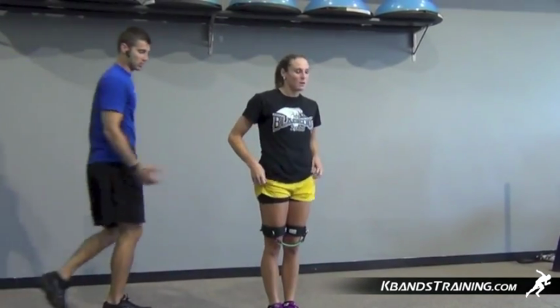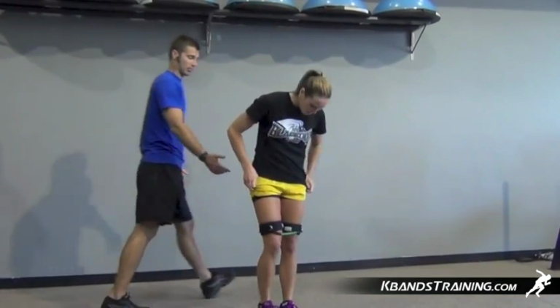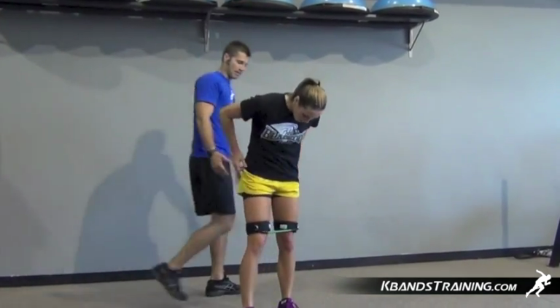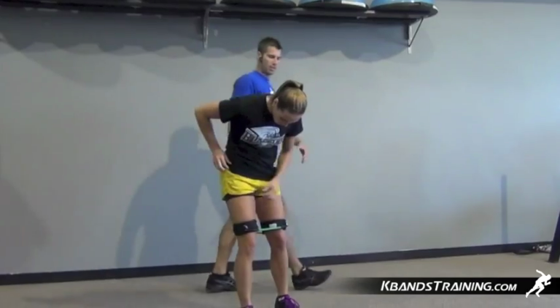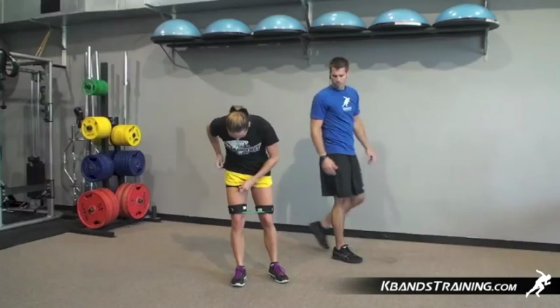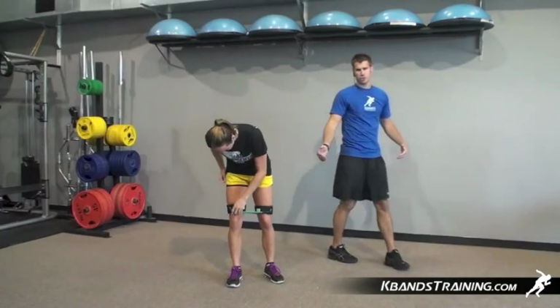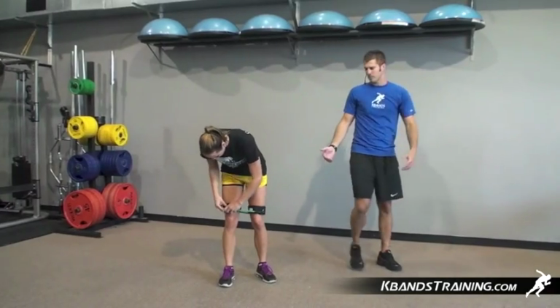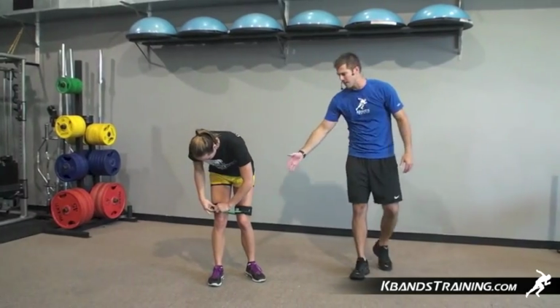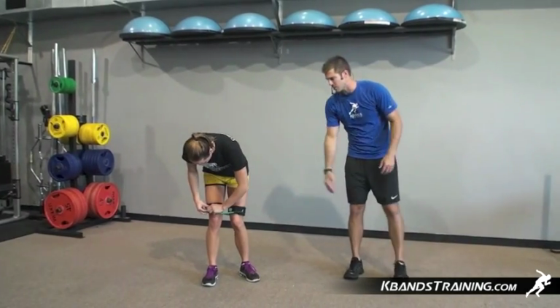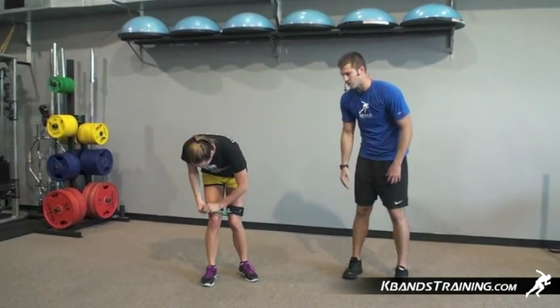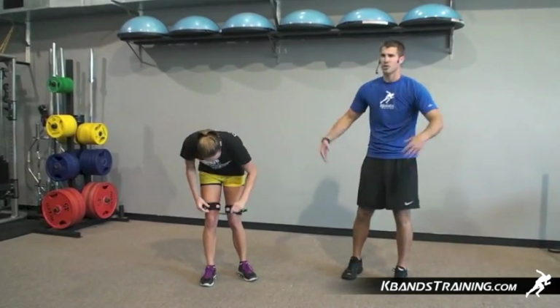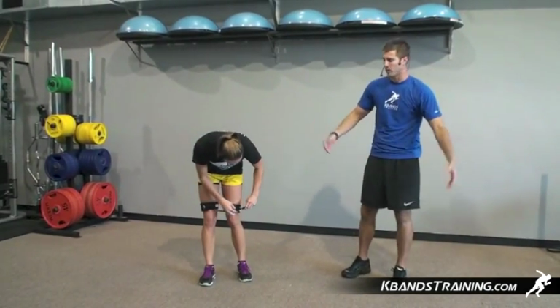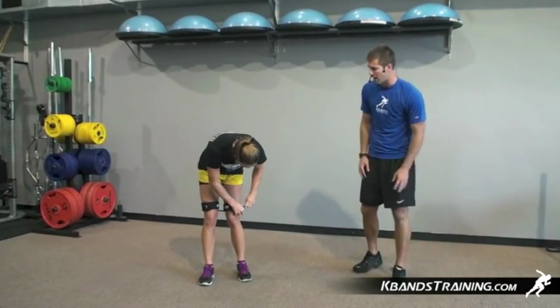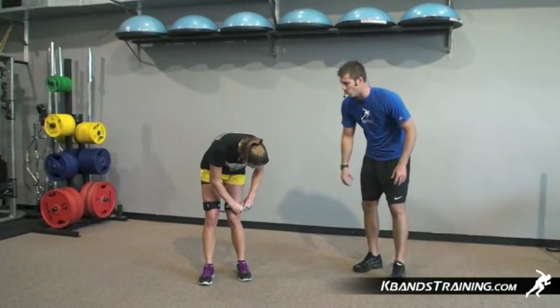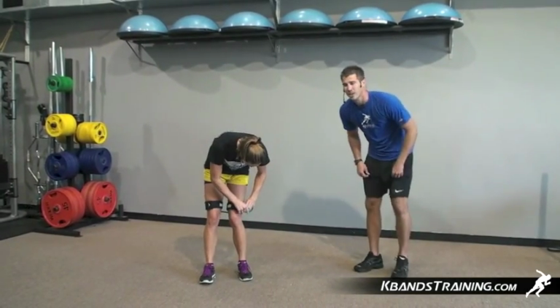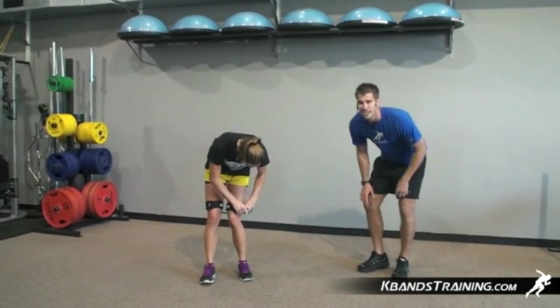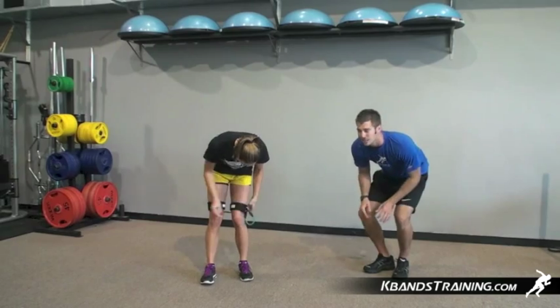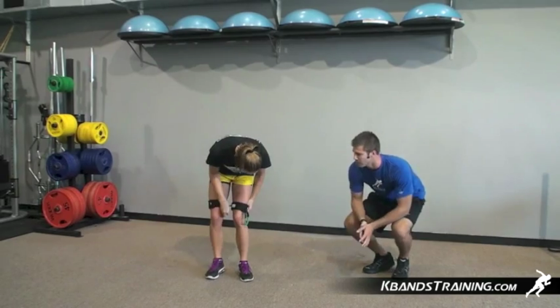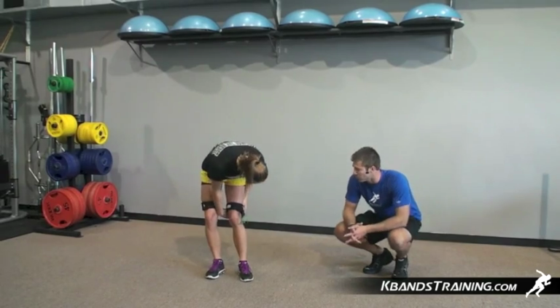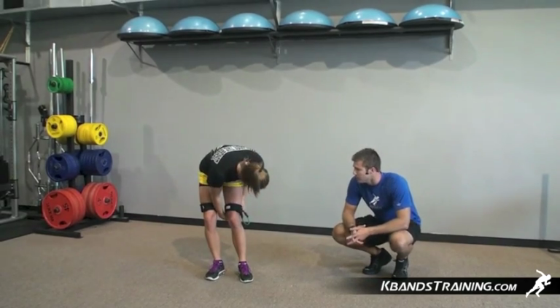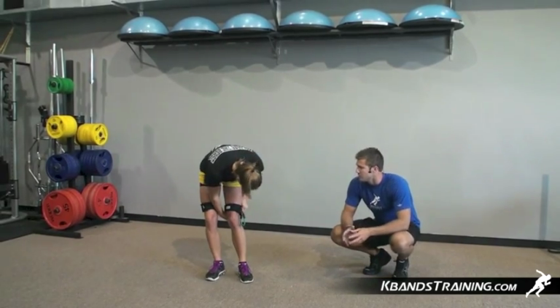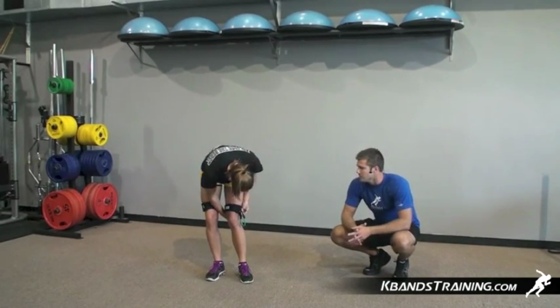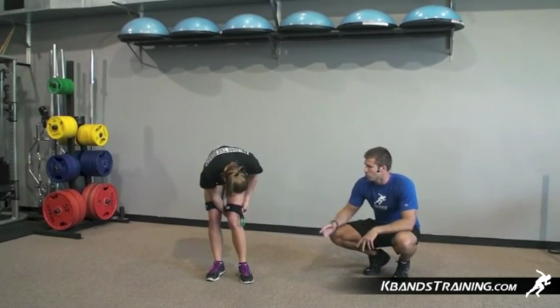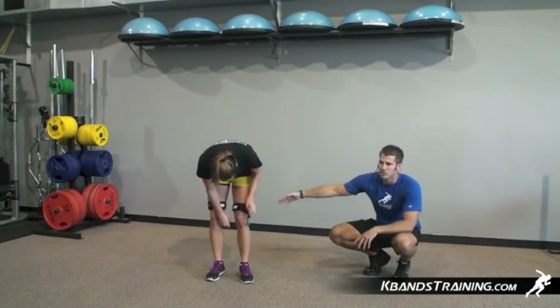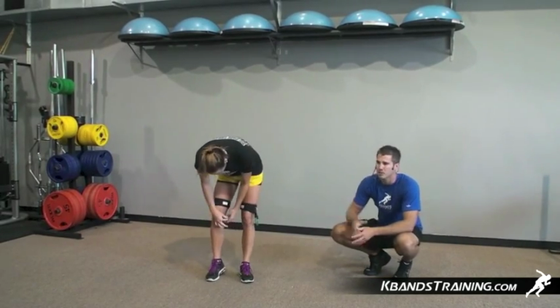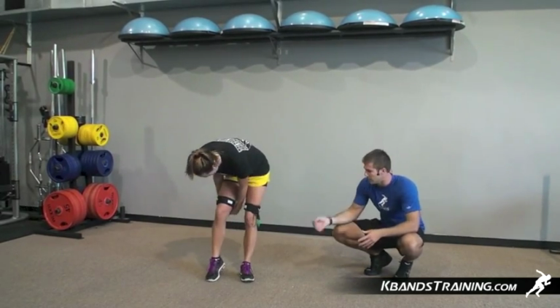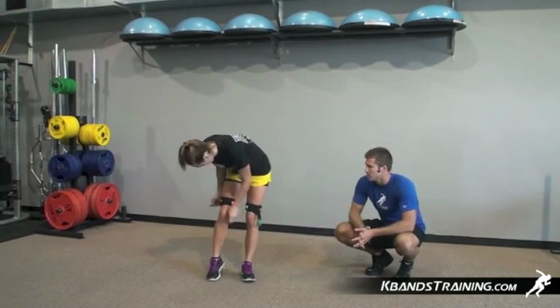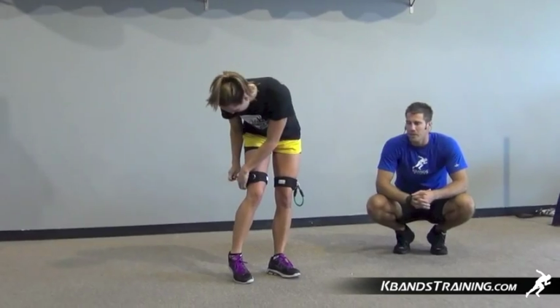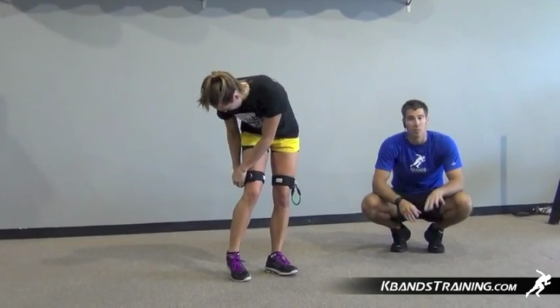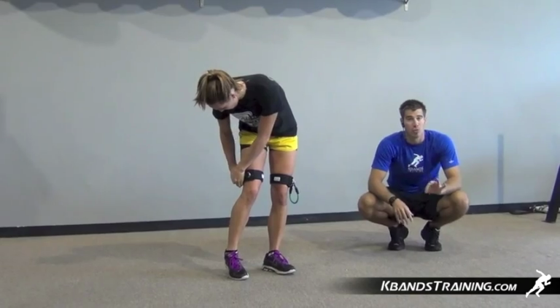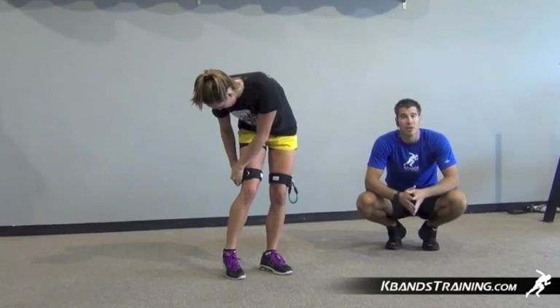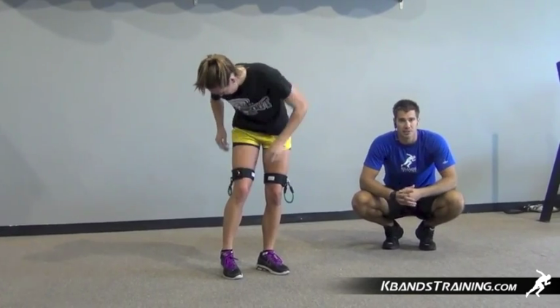Now as we unclip our bands, we want to make sure that you clip them on the same side over here so they're not swinging around. We don't want you to get knocked in the face or something. Keep it nice and controlled — unclip the other side, clip them there, and we're going three unresisted.